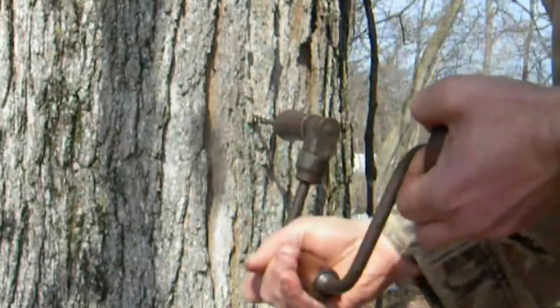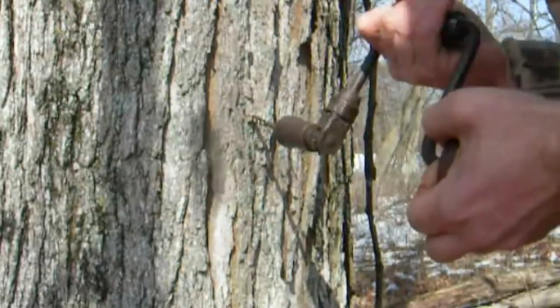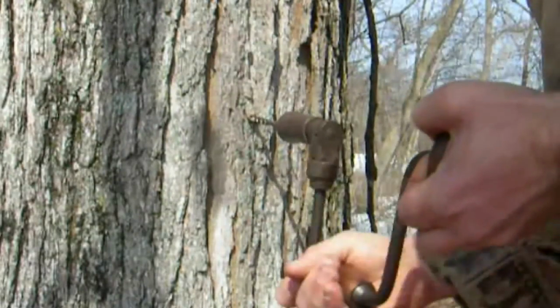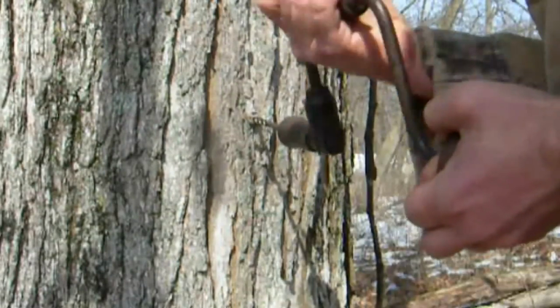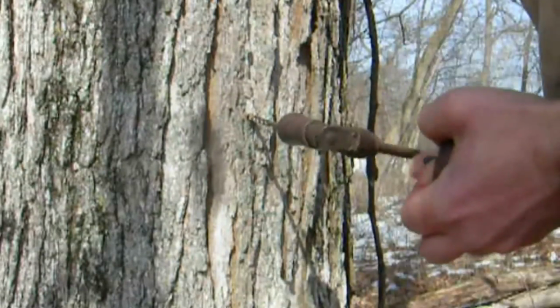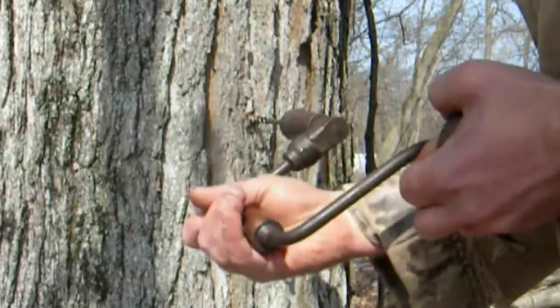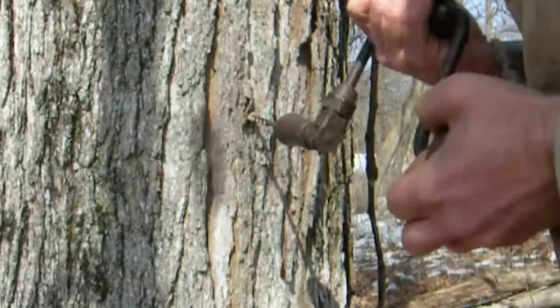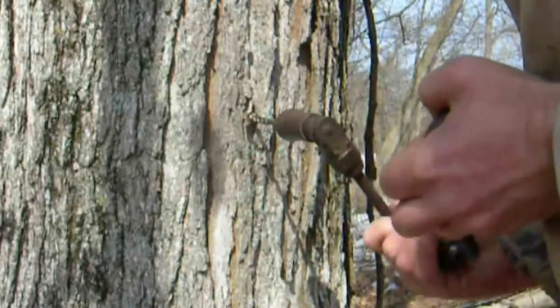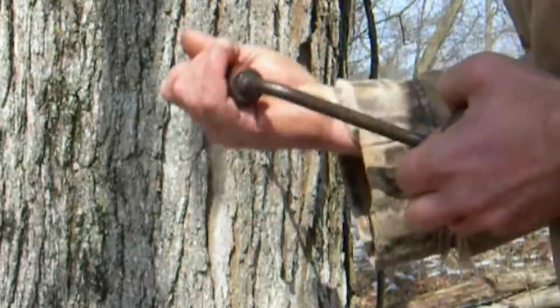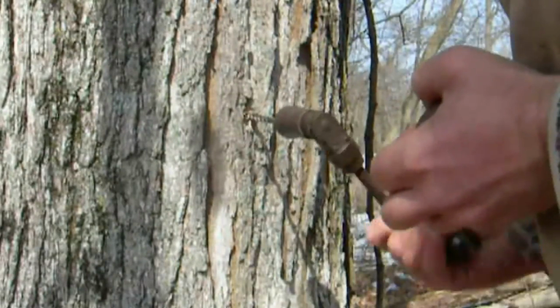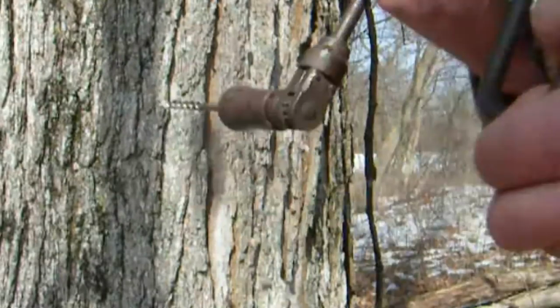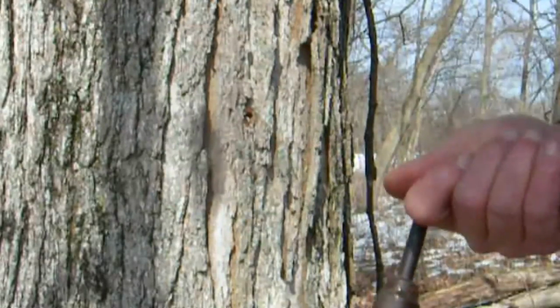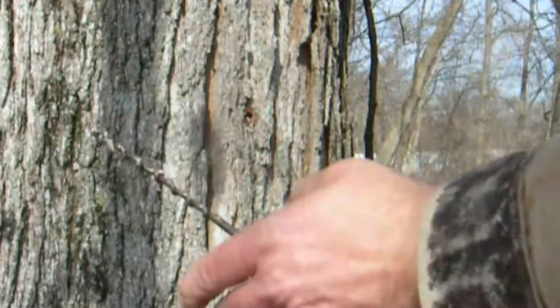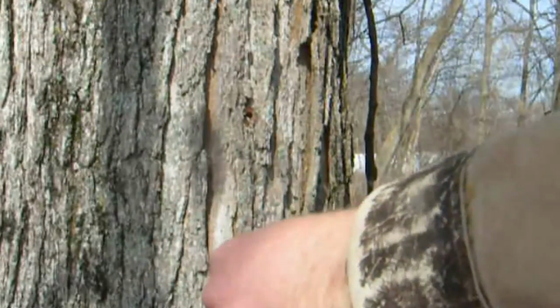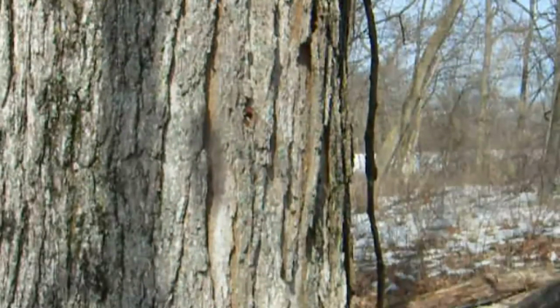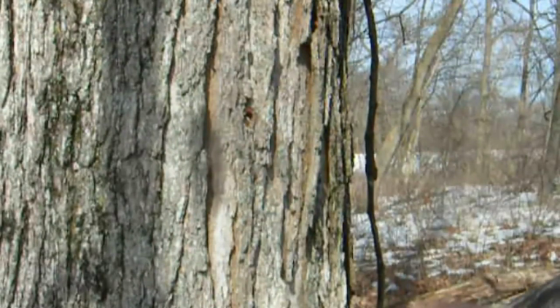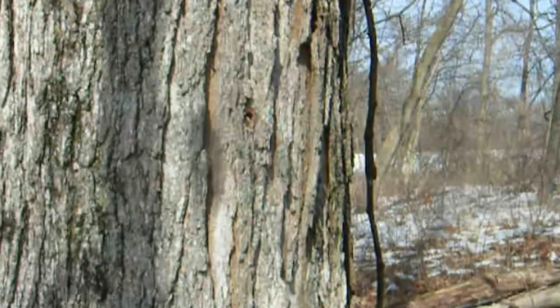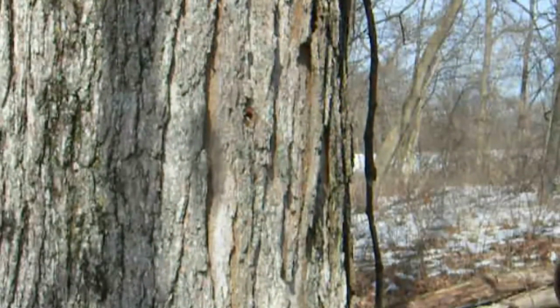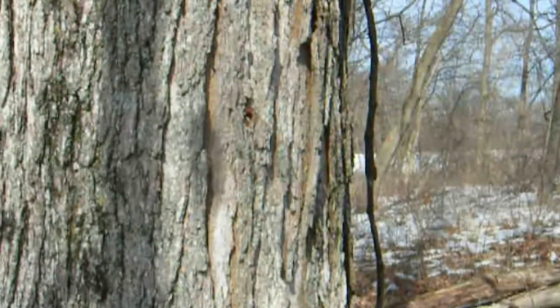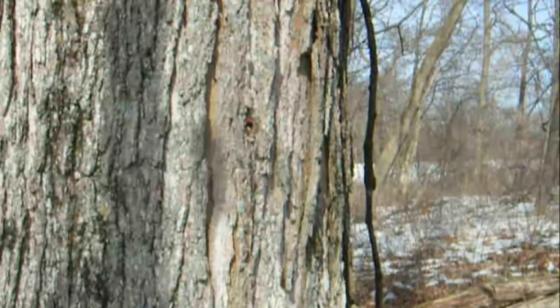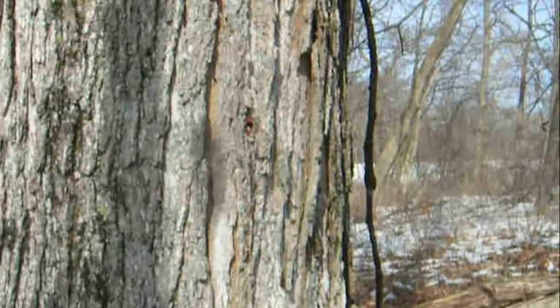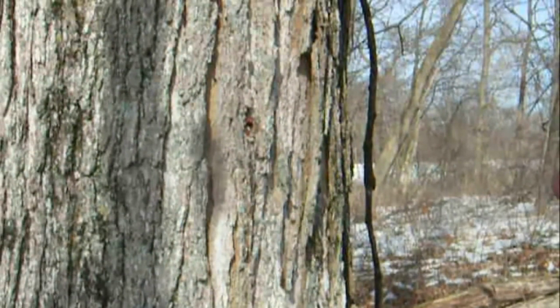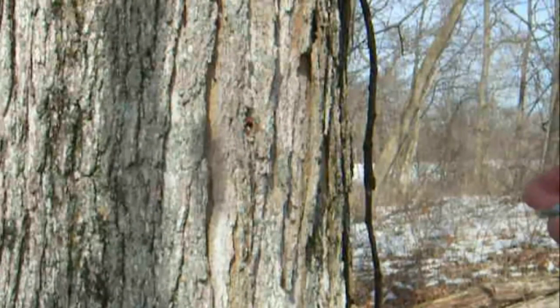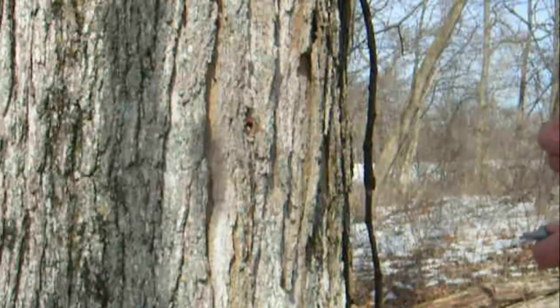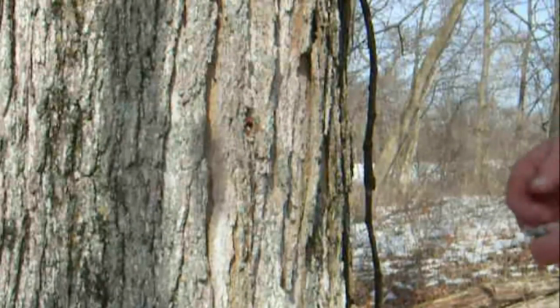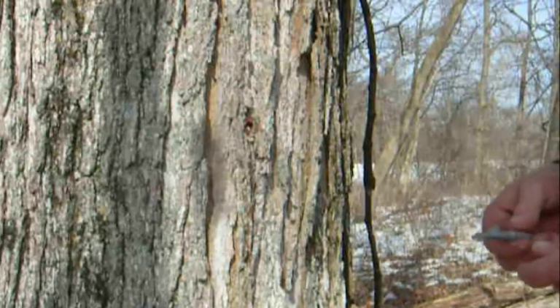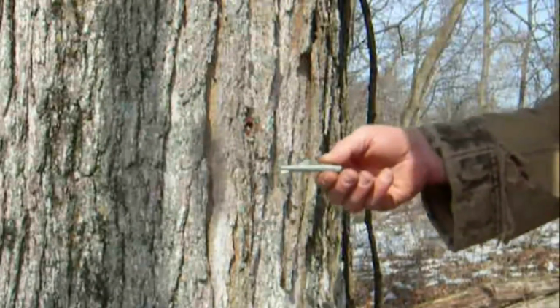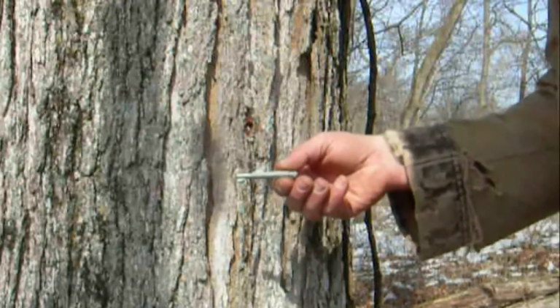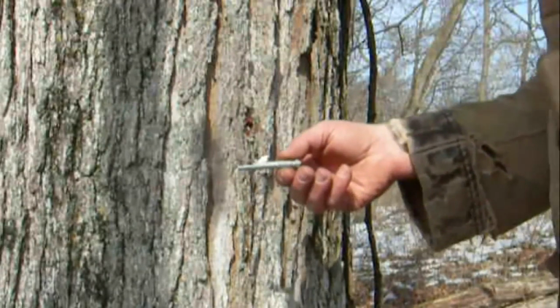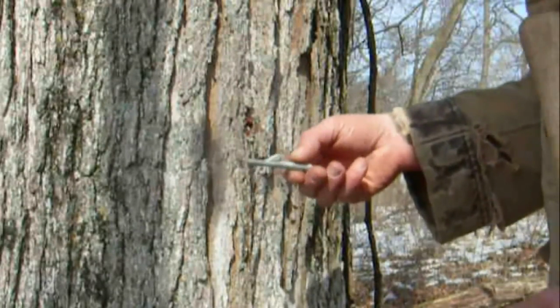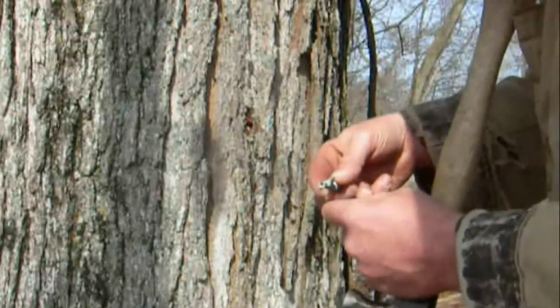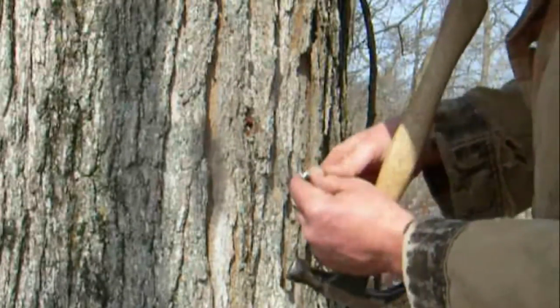Trees are not tapped until they reach 10-12 inches in diameter. When they reach 24 inches, we can put two taps in the tree. Once the hole is drilled, a tap or spile is inserted into the hole.